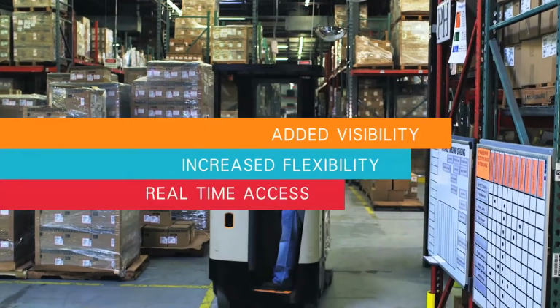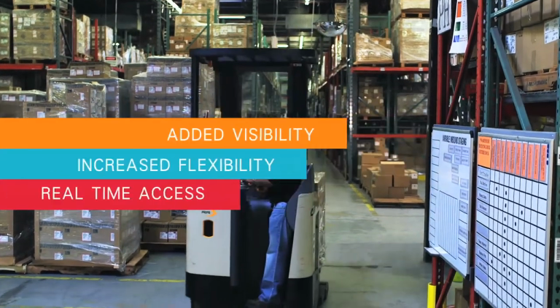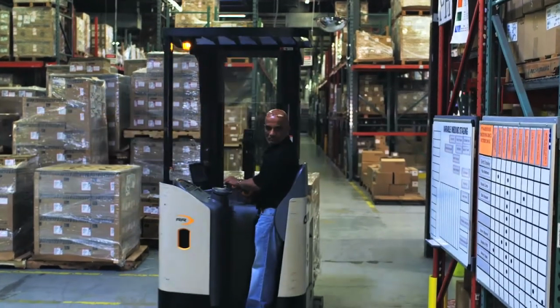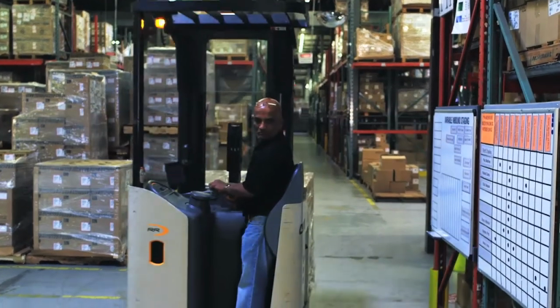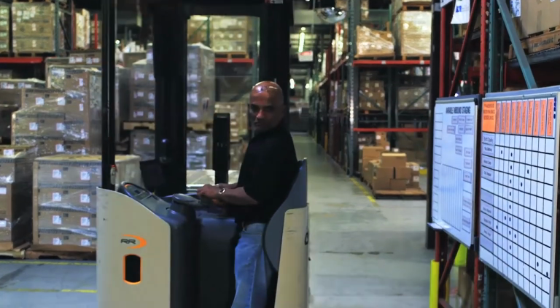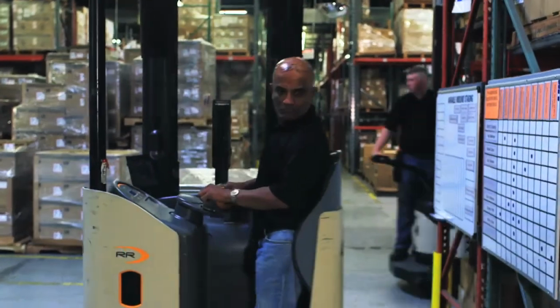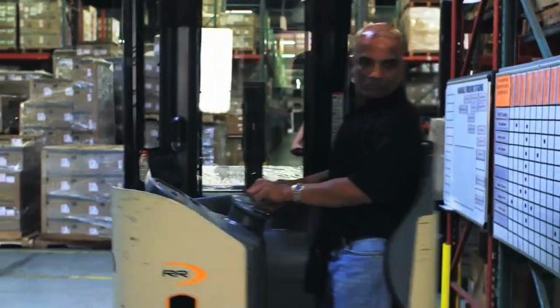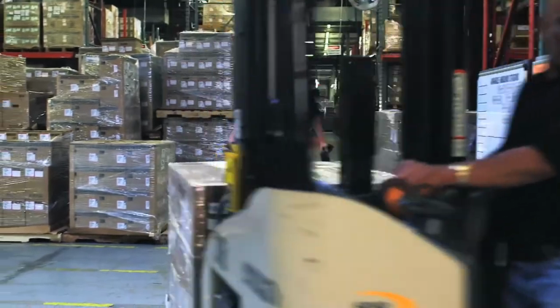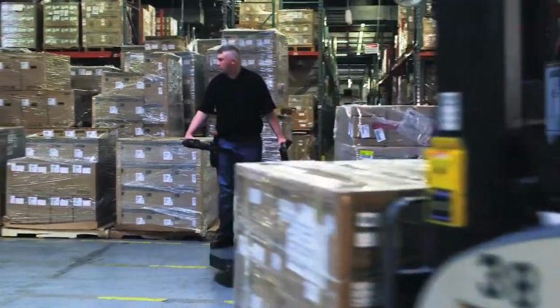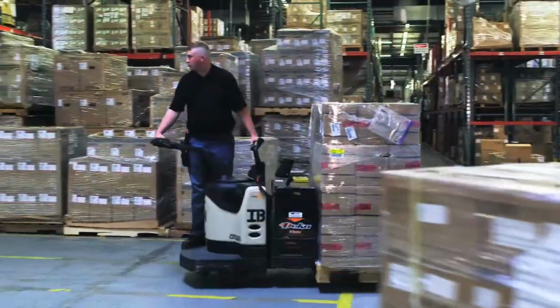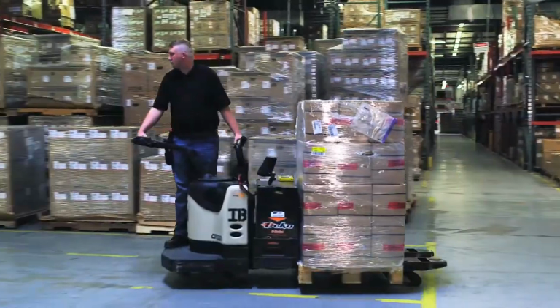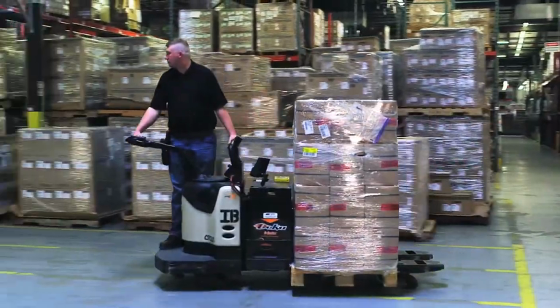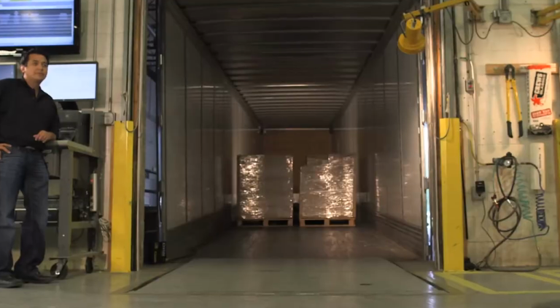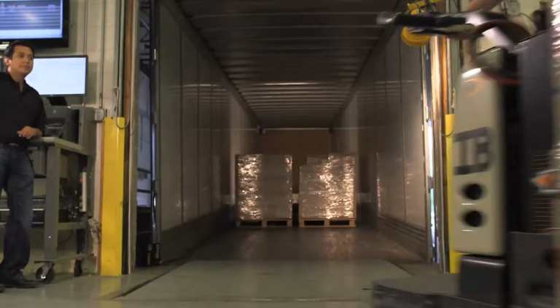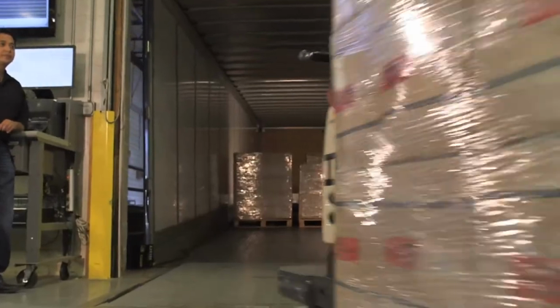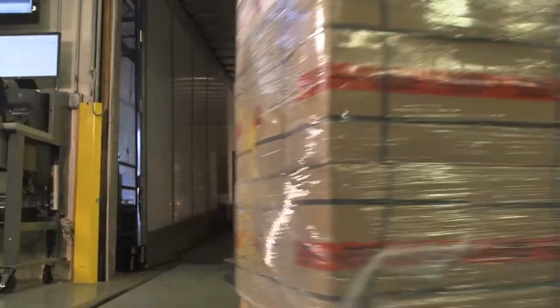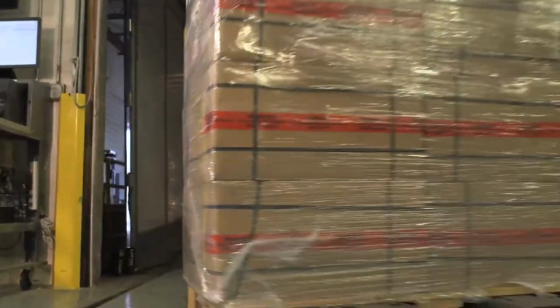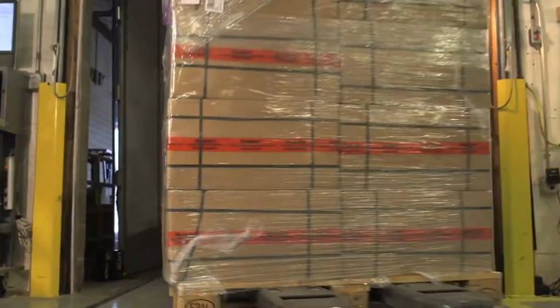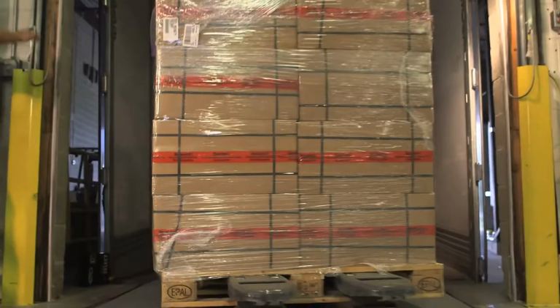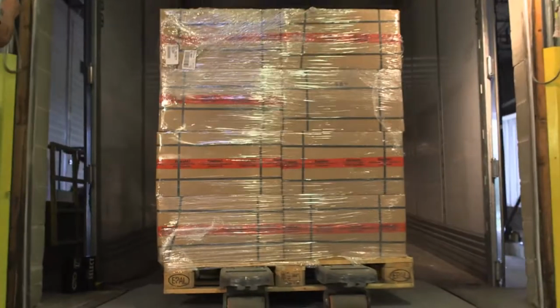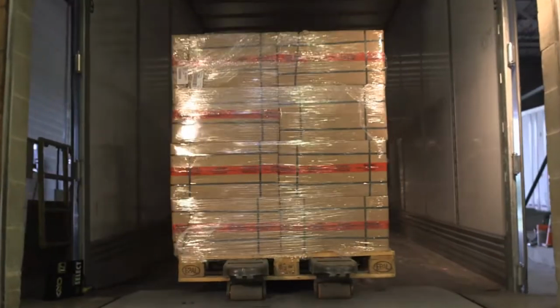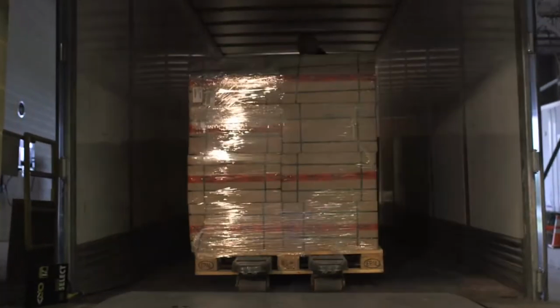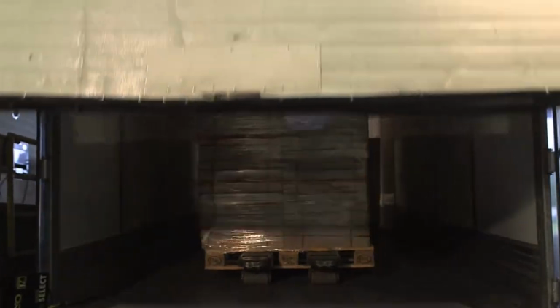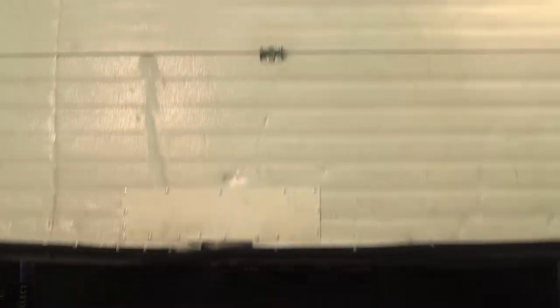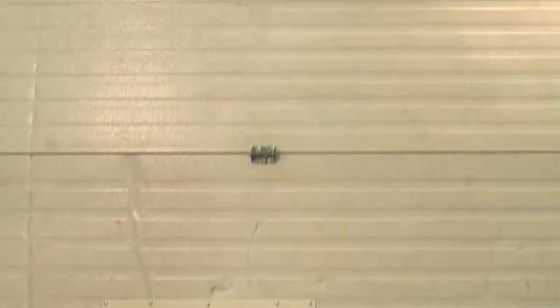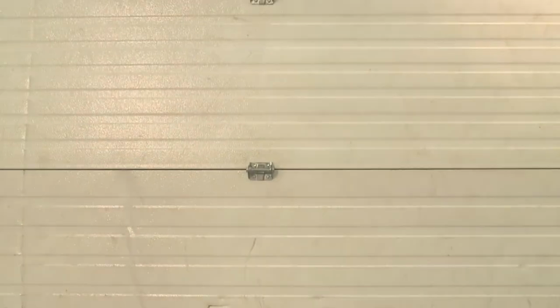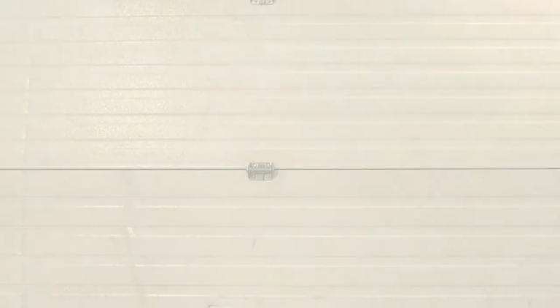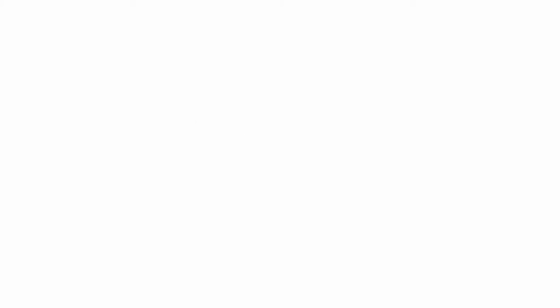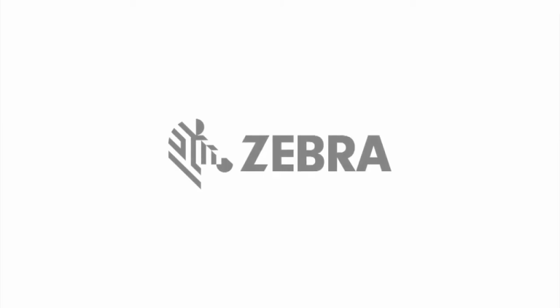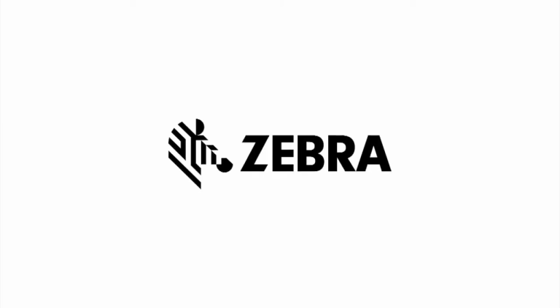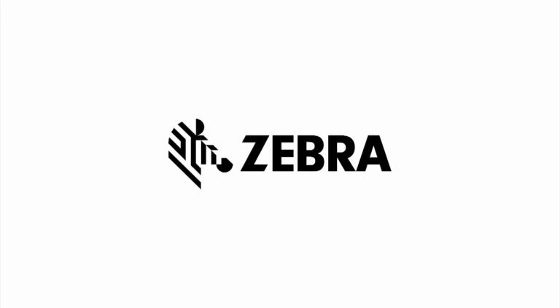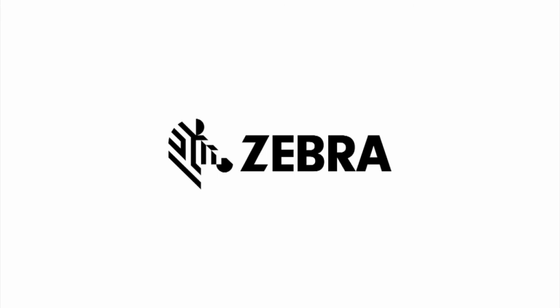Transform your warehouse and distribution operations by delivering dynamic in-line throughput and create lasting value in the face of ever-changing customer demands. Zebra Technologies. See more. Do more.